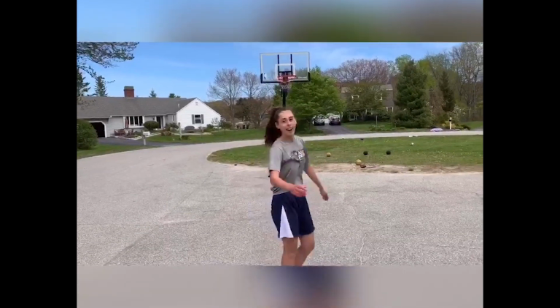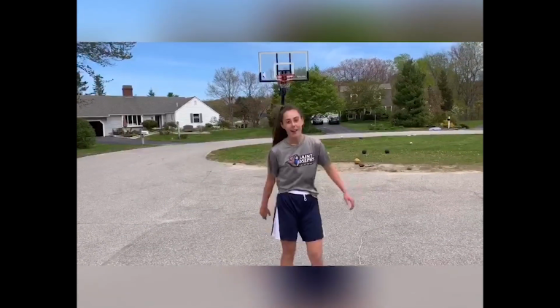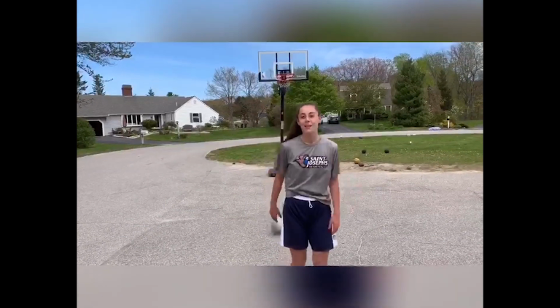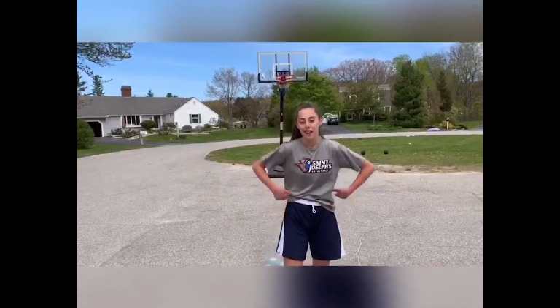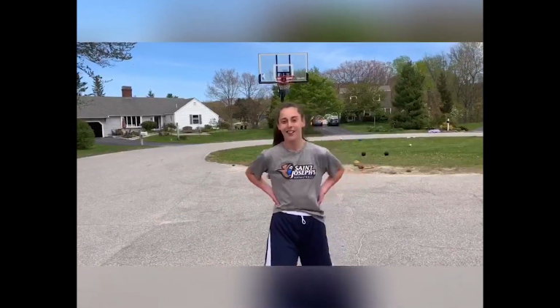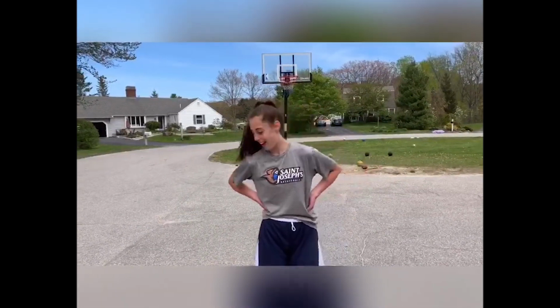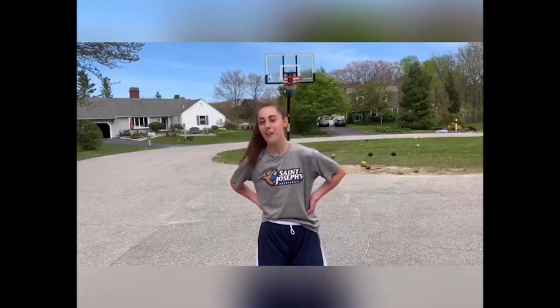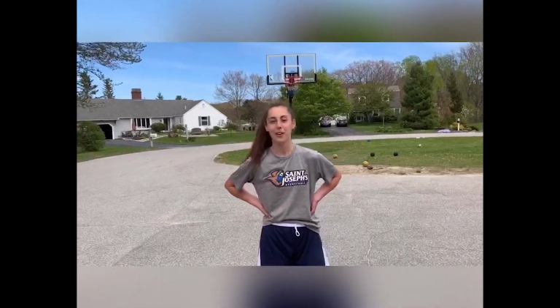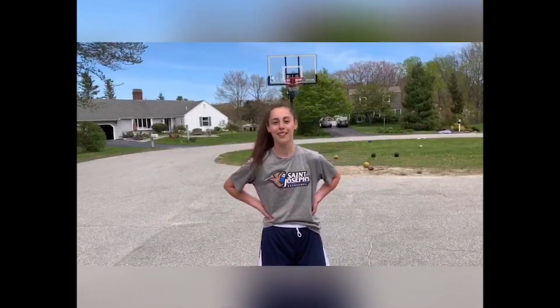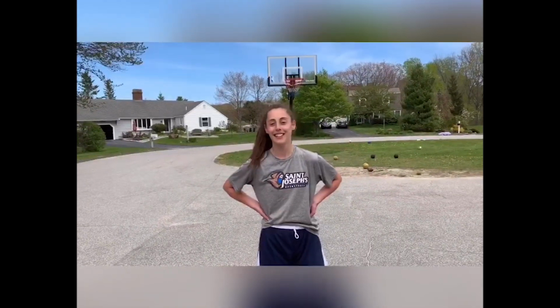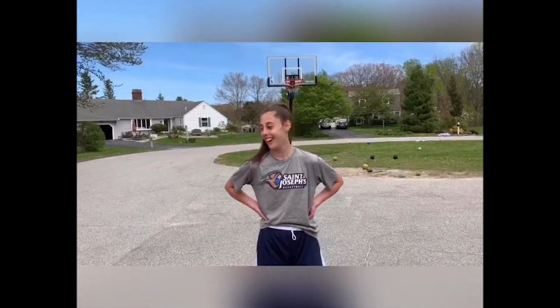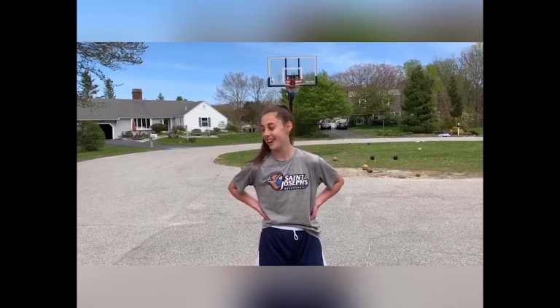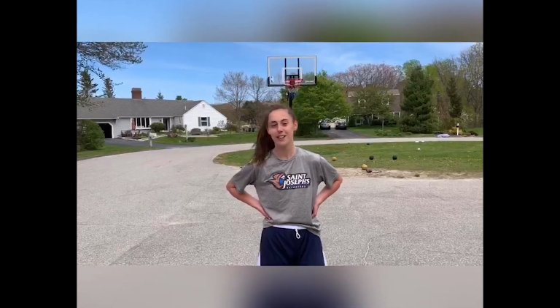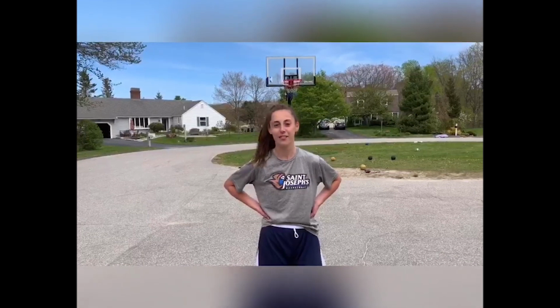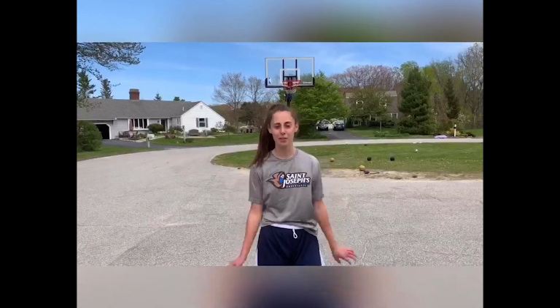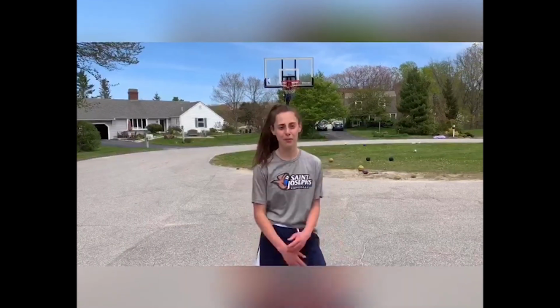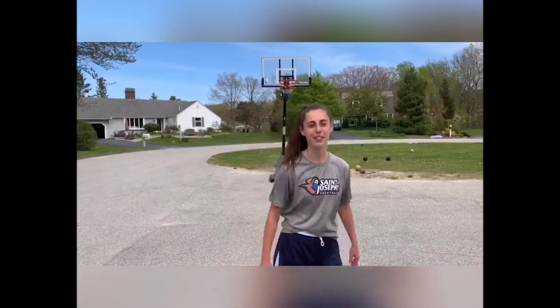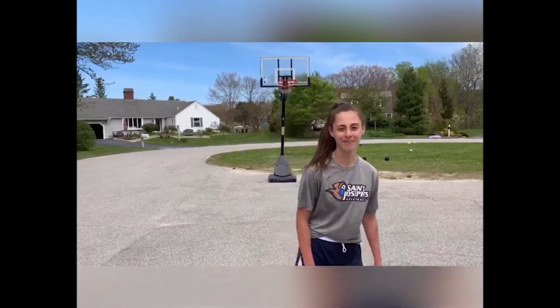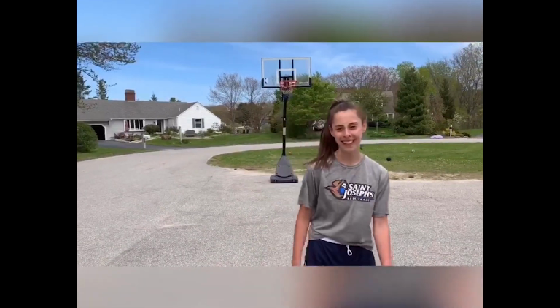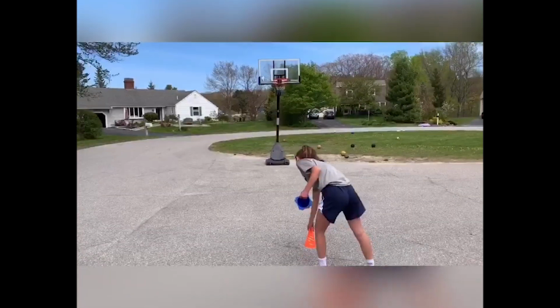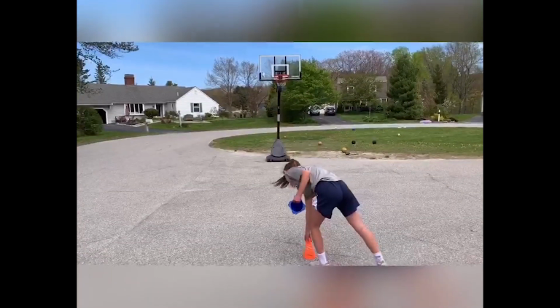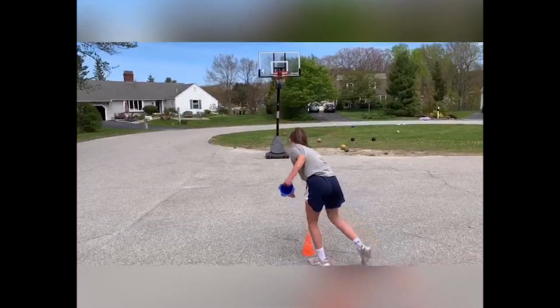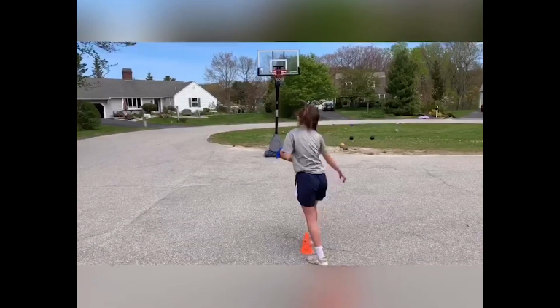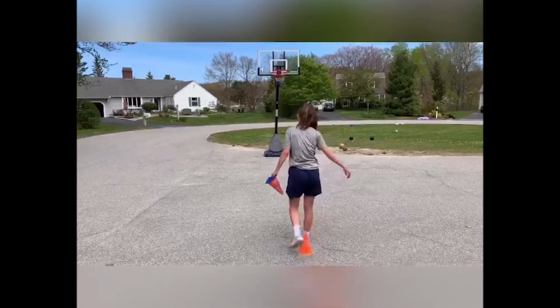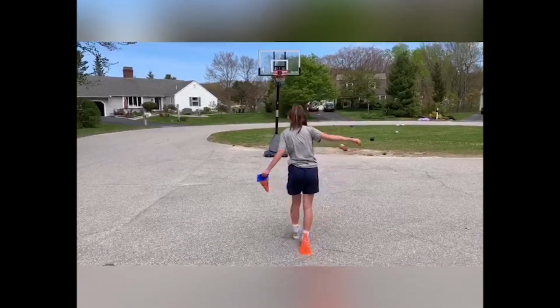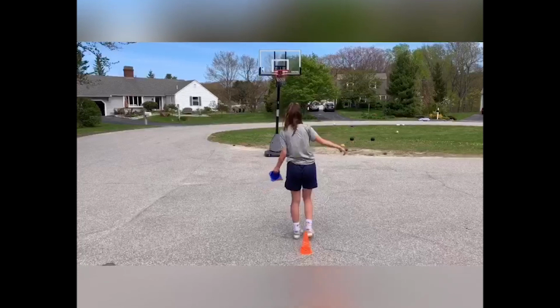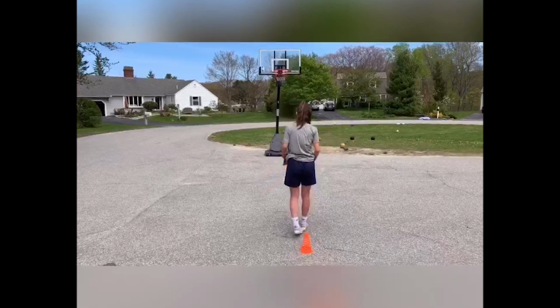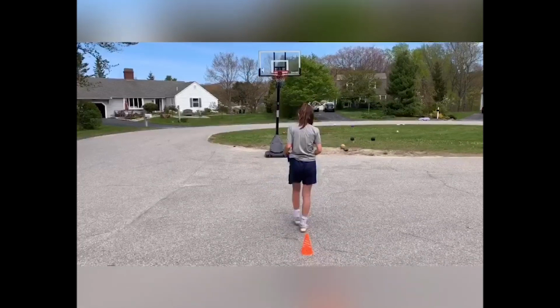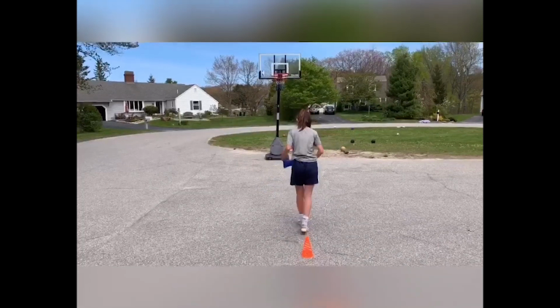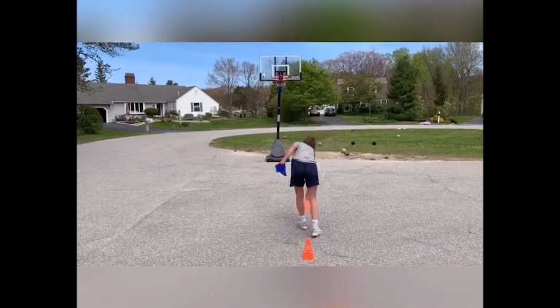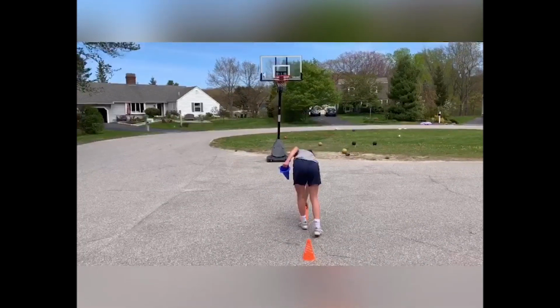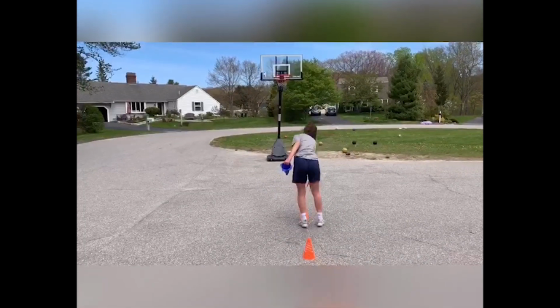Hi, my name is Megan Conley. I am a freshman this year and I play guard for the high school girls basketball team. In this video I'm going to show you how to do this super fun and simple drill called the crossover cone drill.